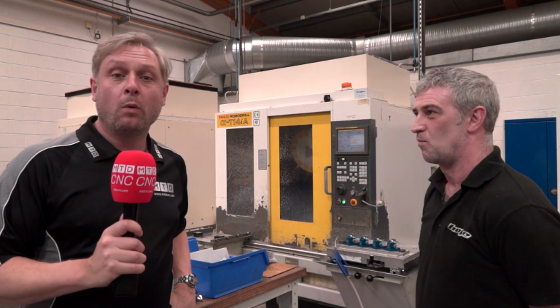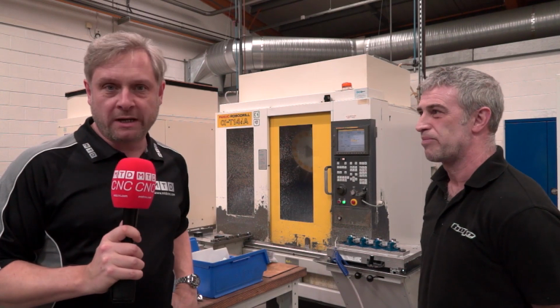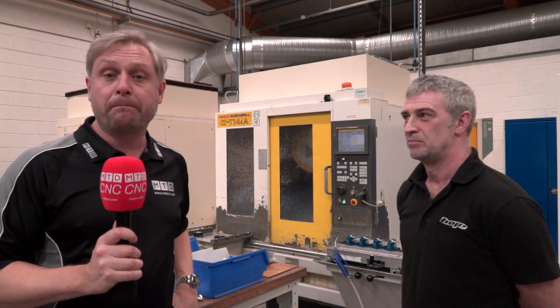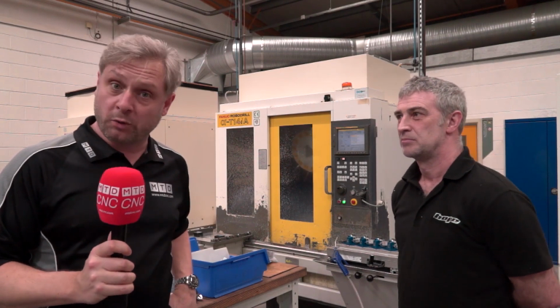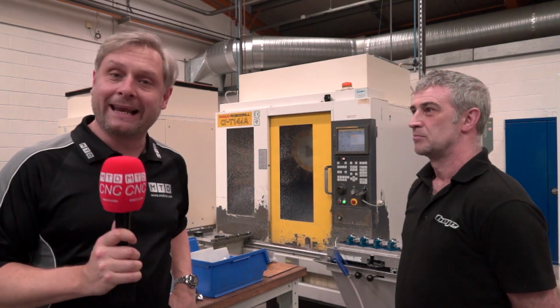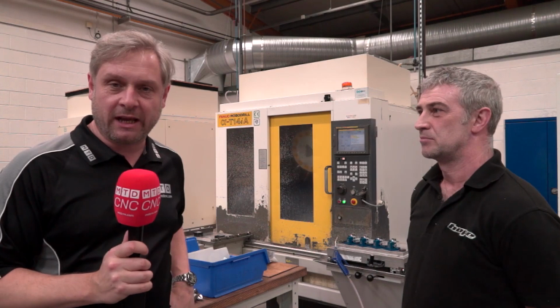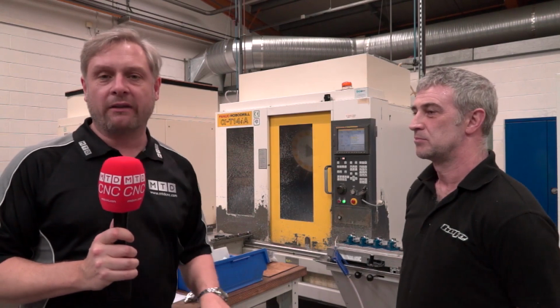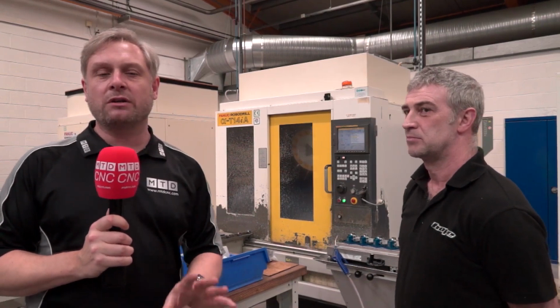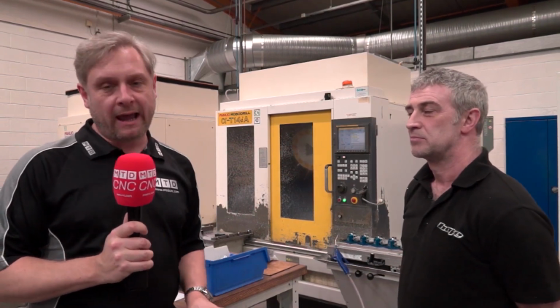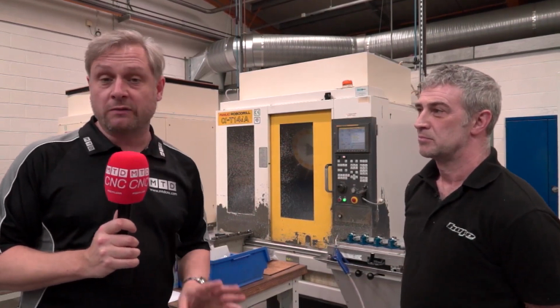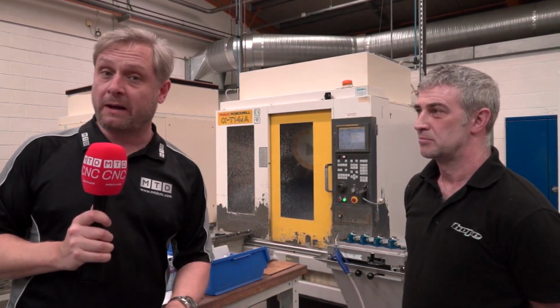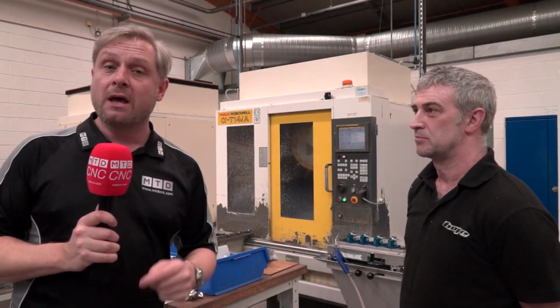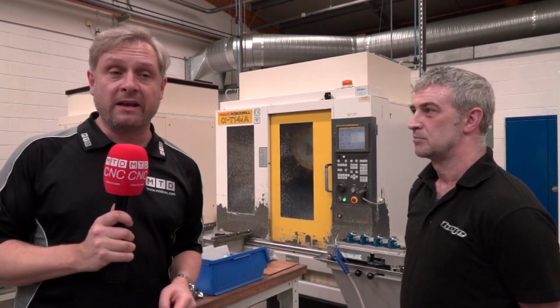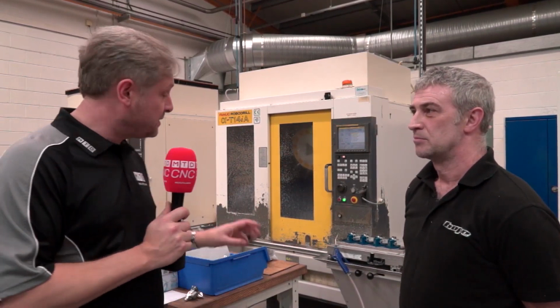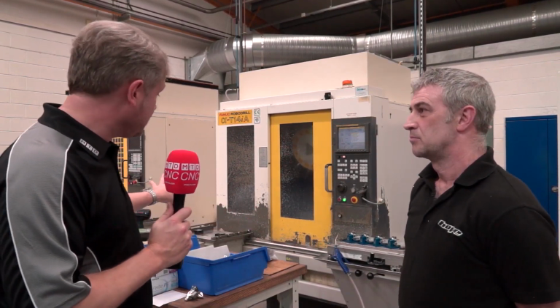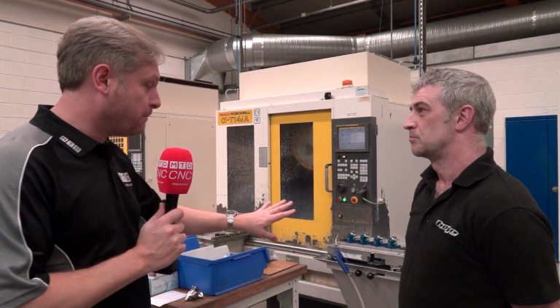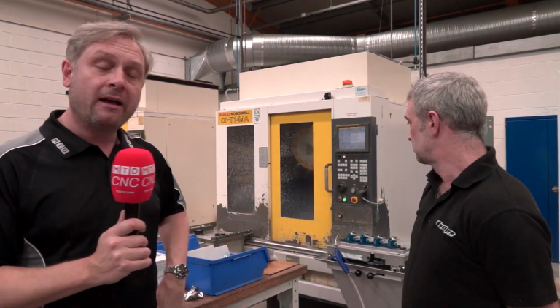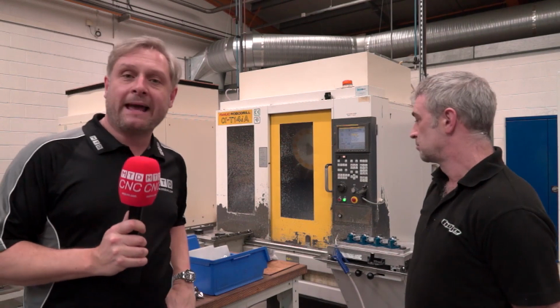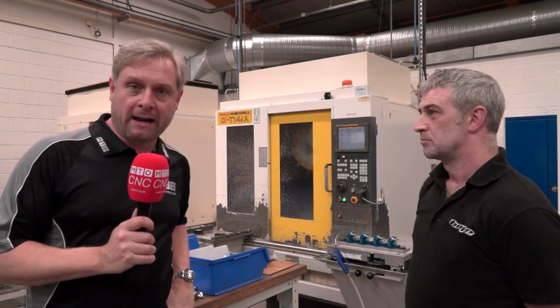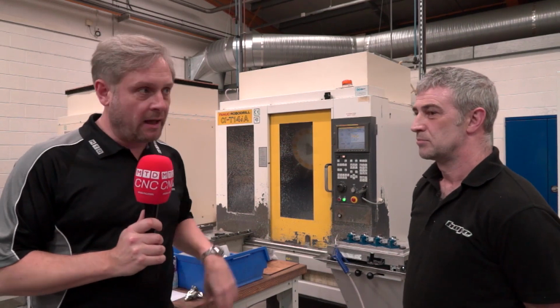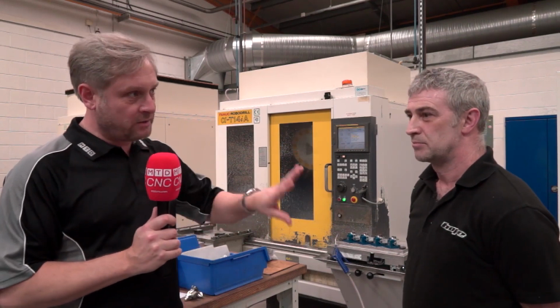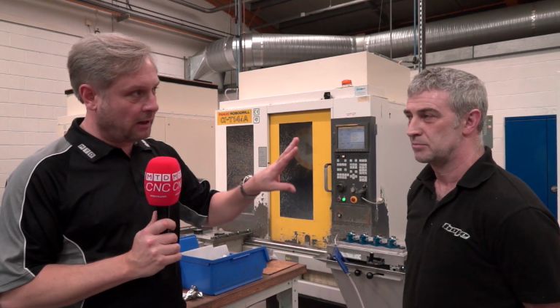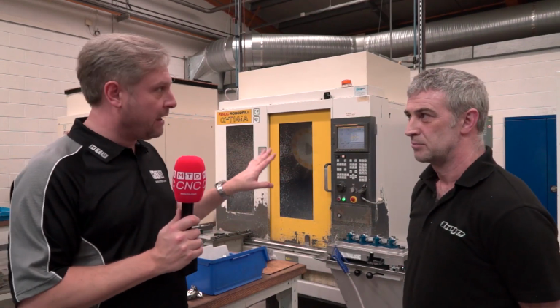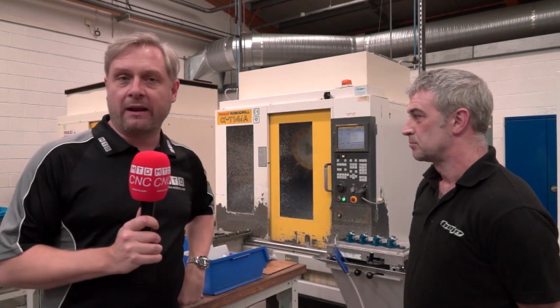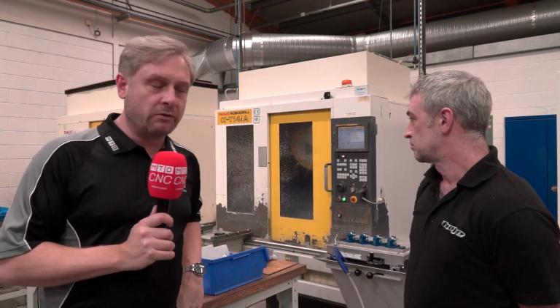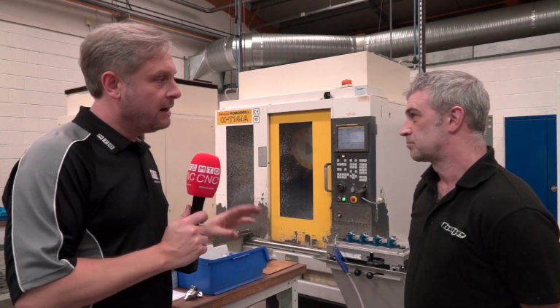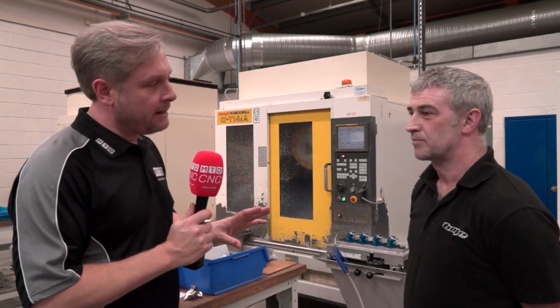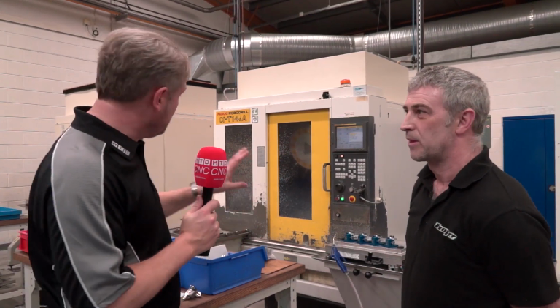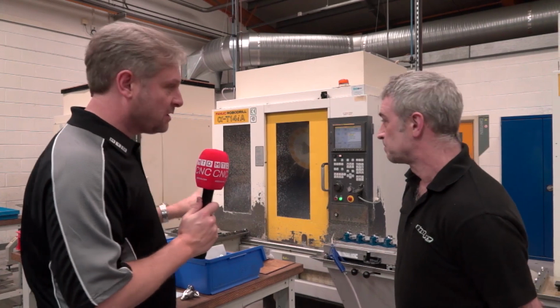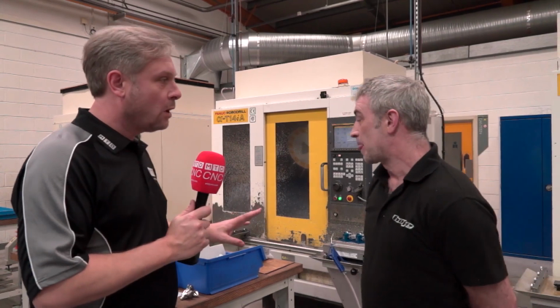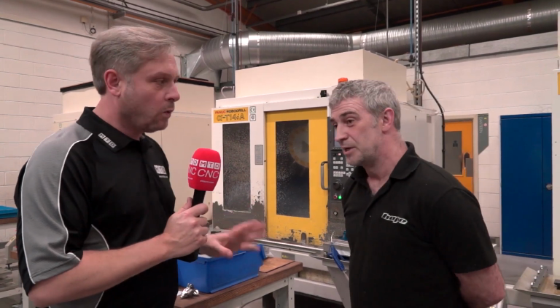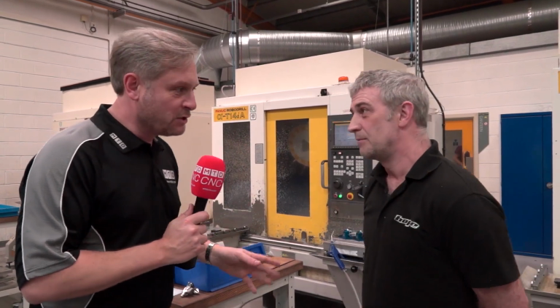We're at Hope Technology Barnaldswick in Lancashire. These guys are great advocates of automation and one of their systems is, as you can see in the background, the Mayland Pallet Master — and that's fixed a number of their FANUC Robodrills. Andy, you use these systems — why do you use them?